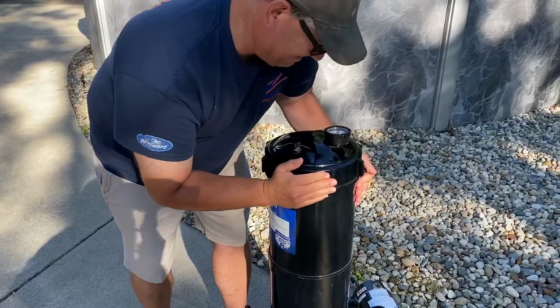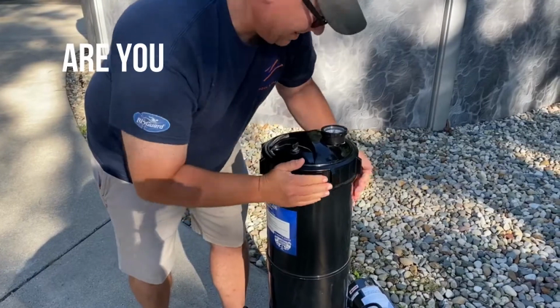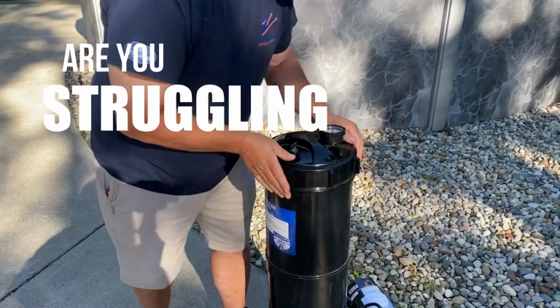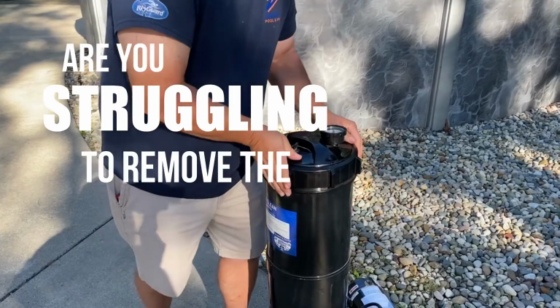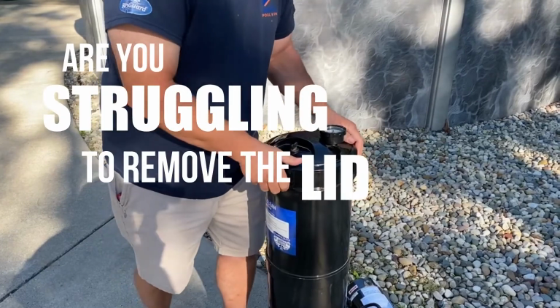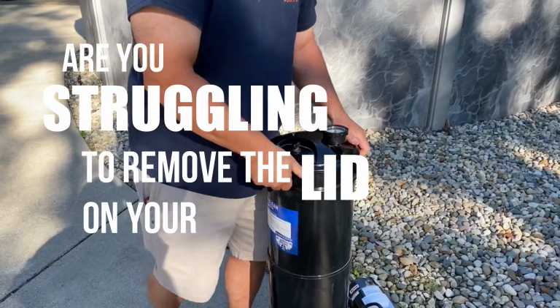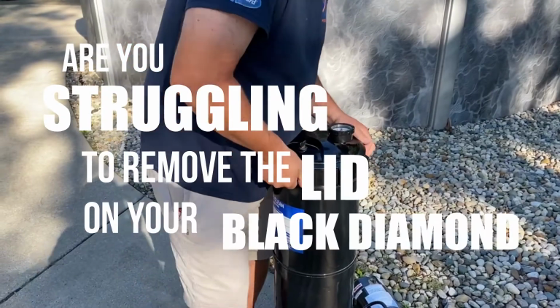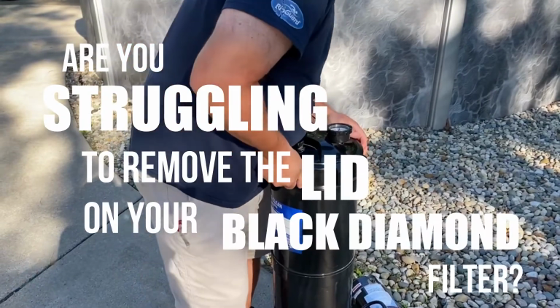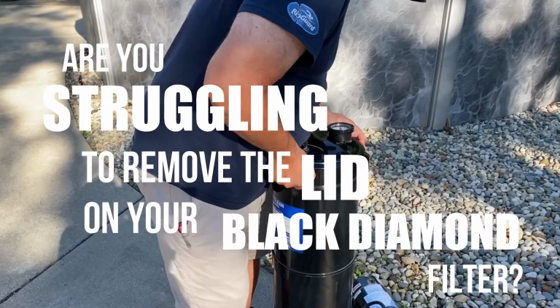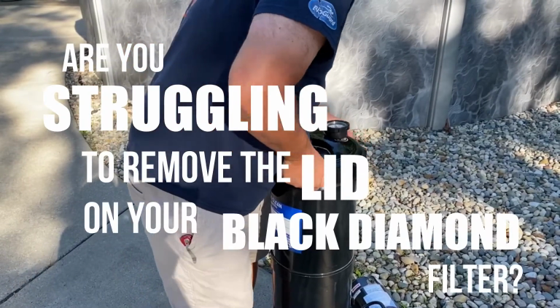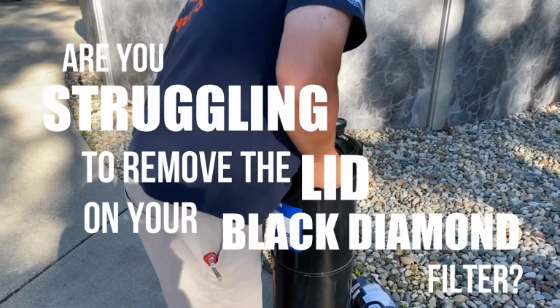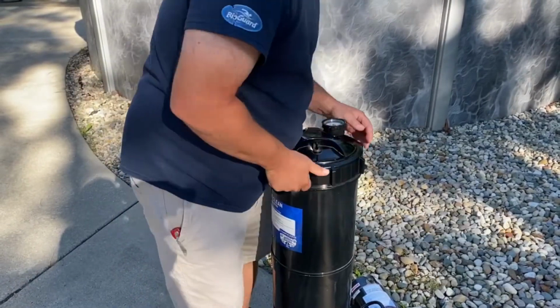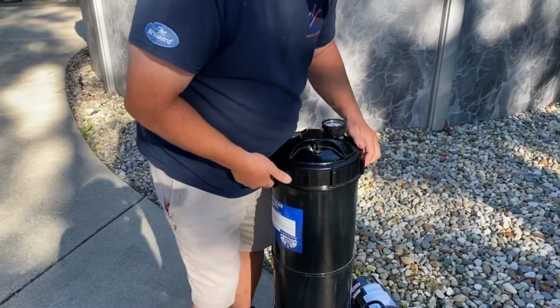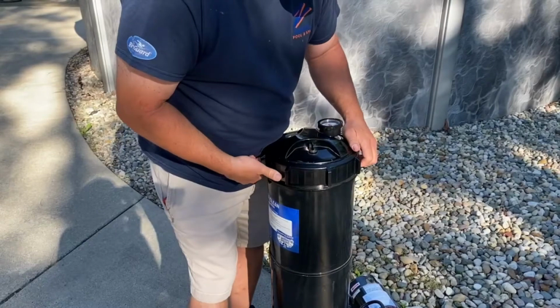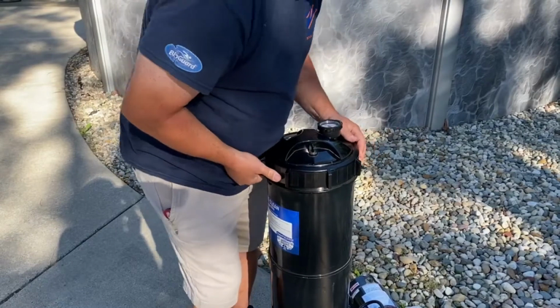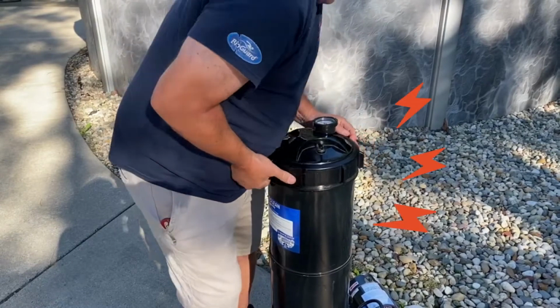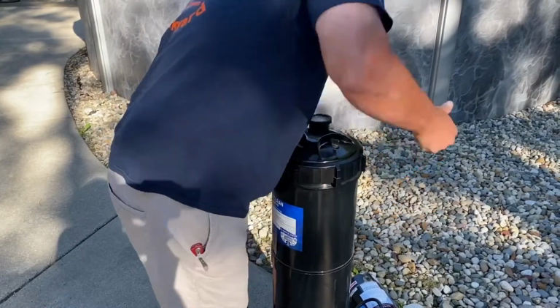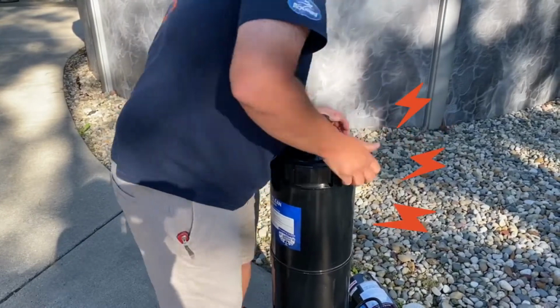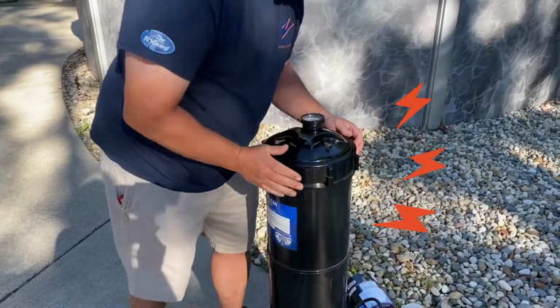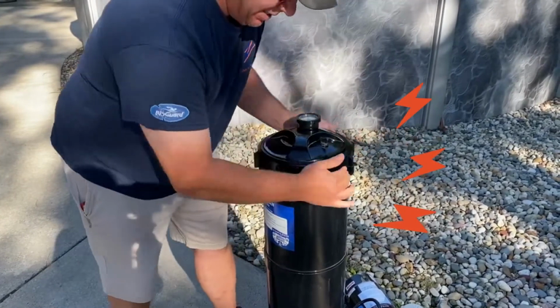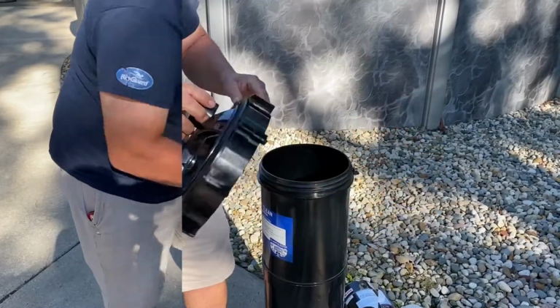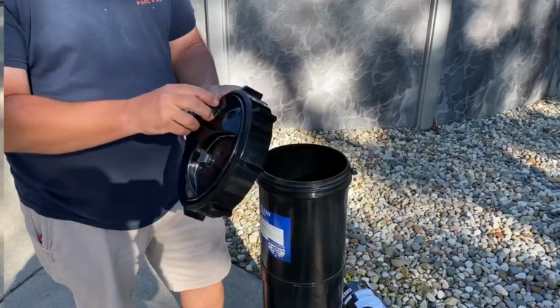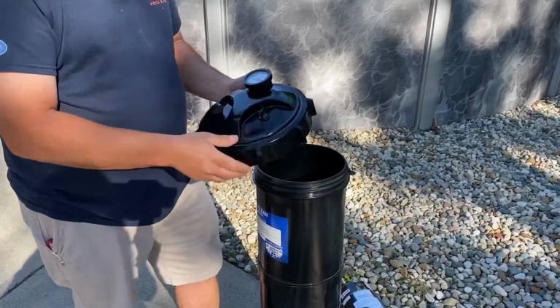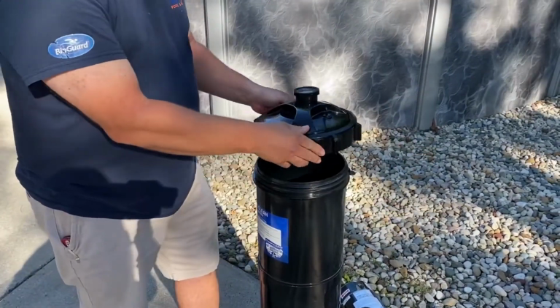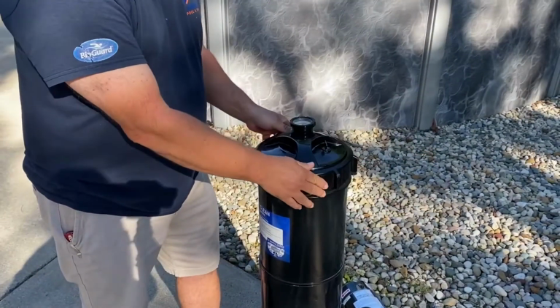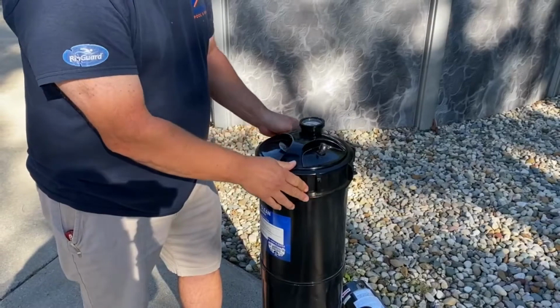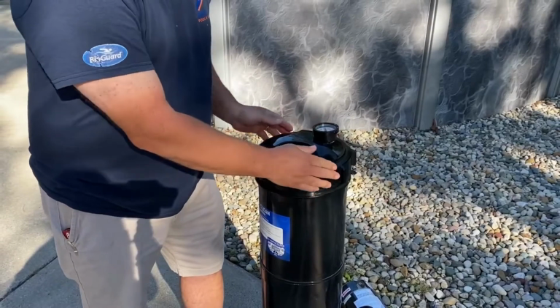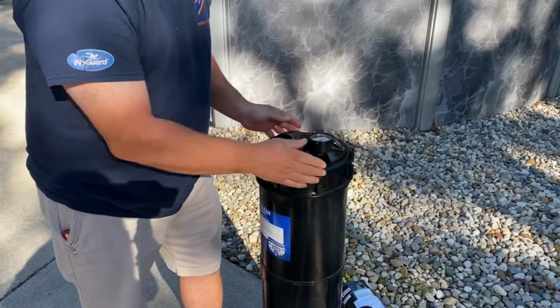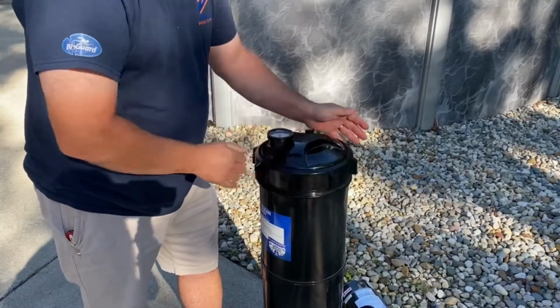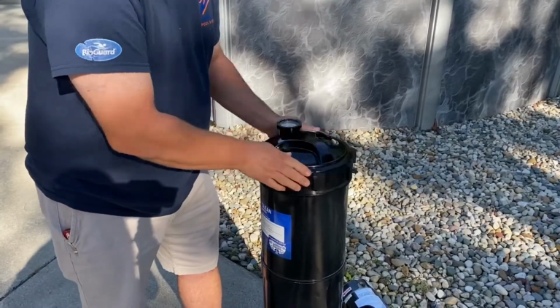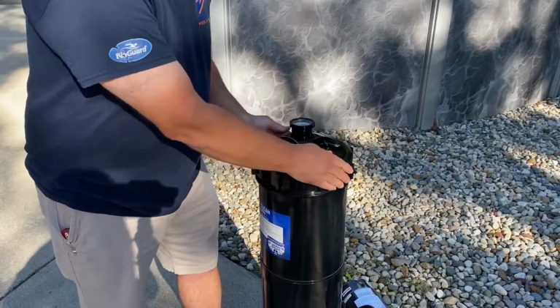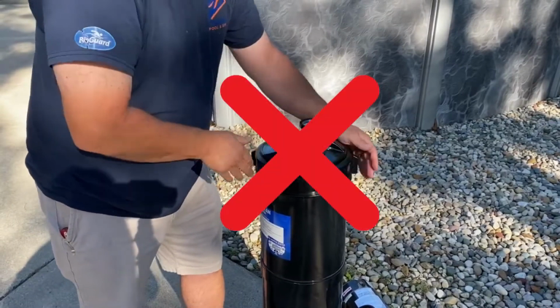Are you struggling to remove the lid on your Black Diamond filter? We found that how you put on the lid can impact how easy it is for the lid to come off. Instead of putting the lid on like this, we've got a better way.